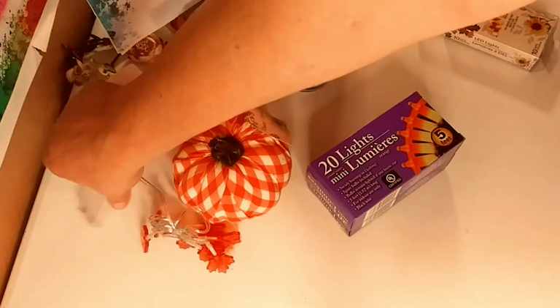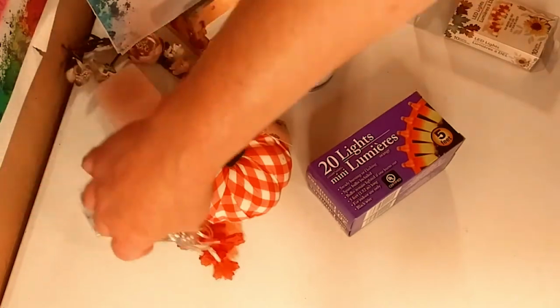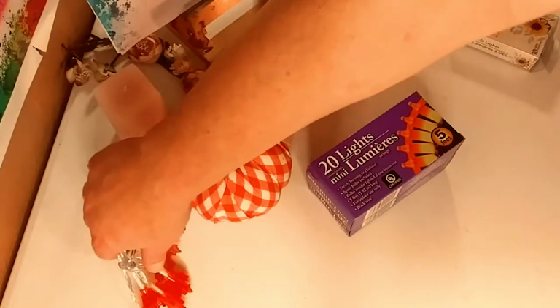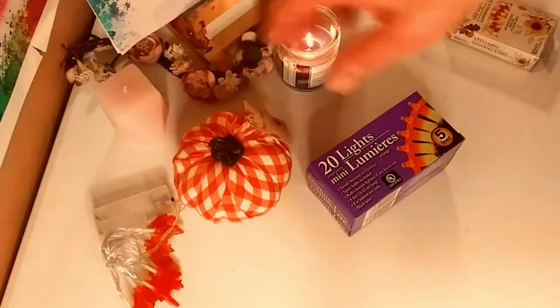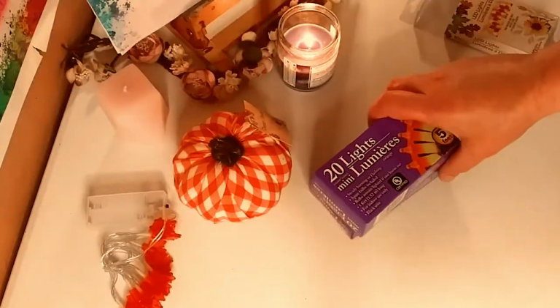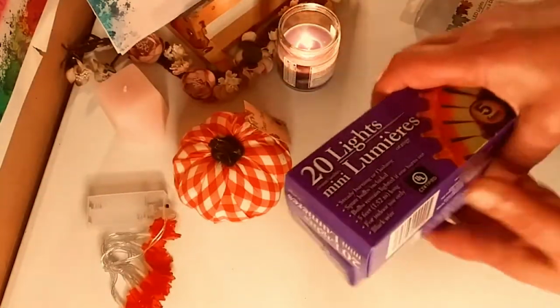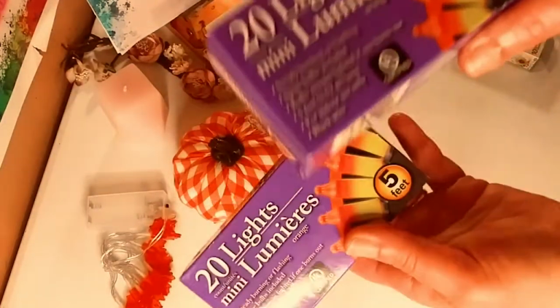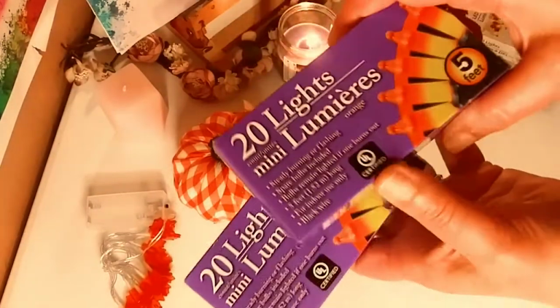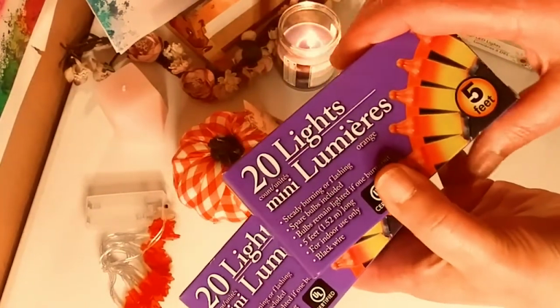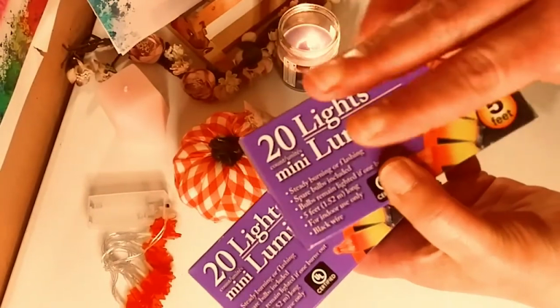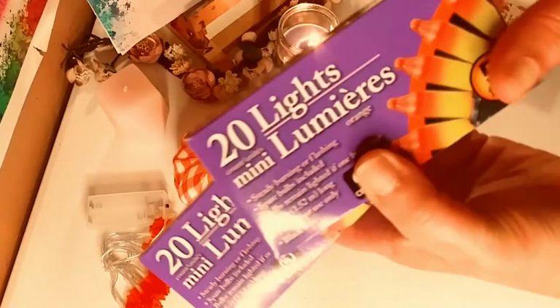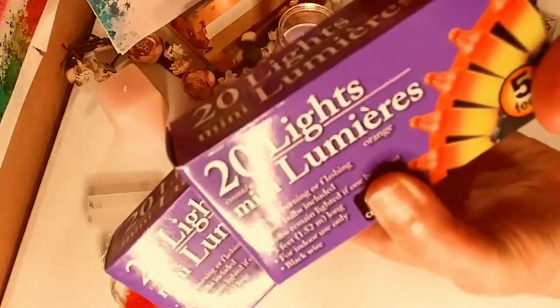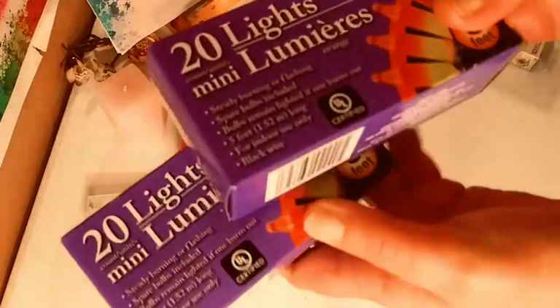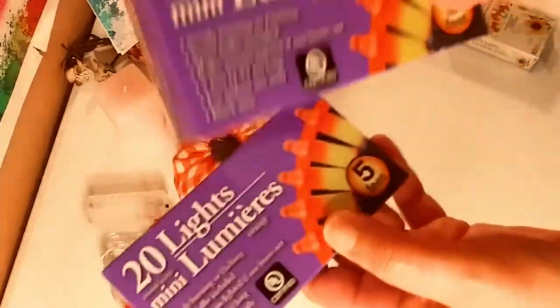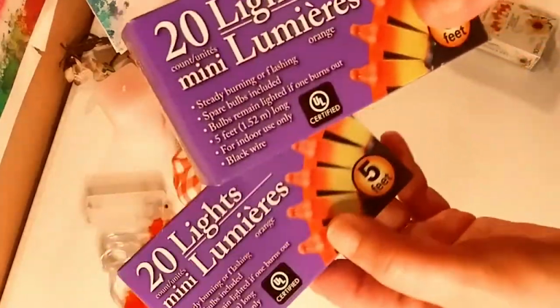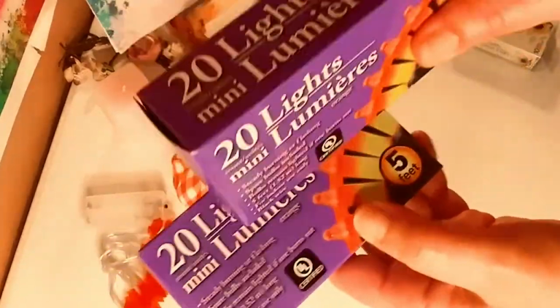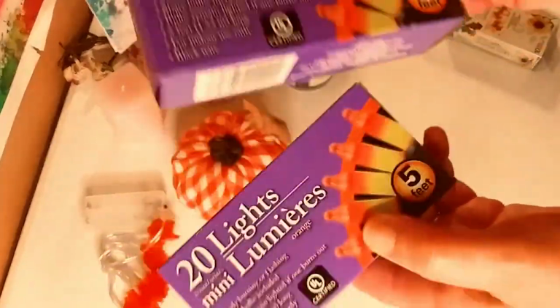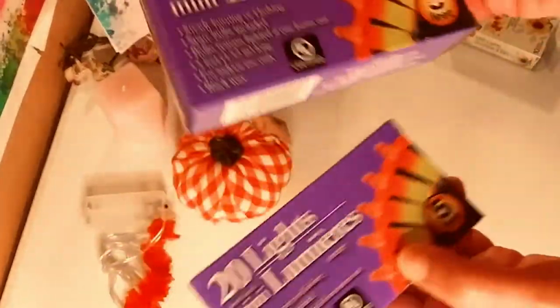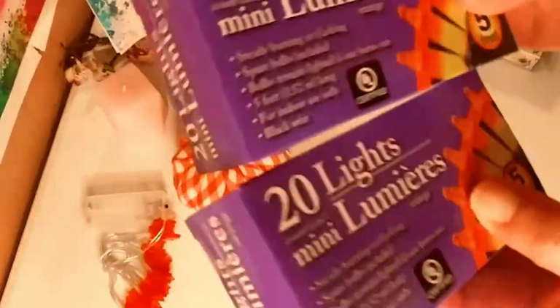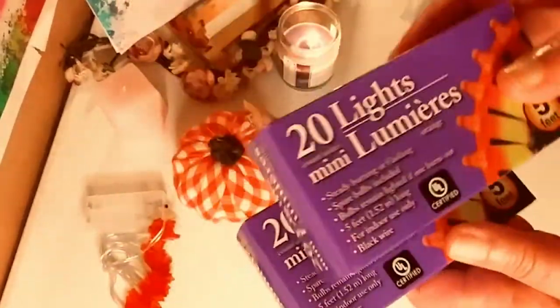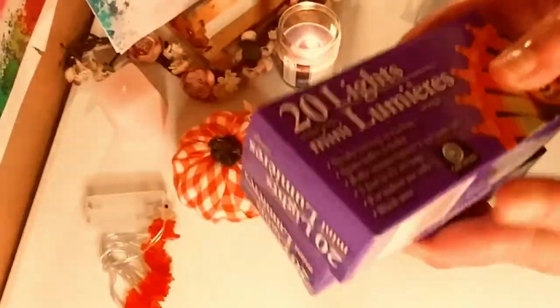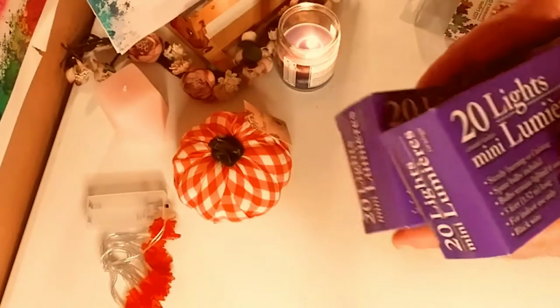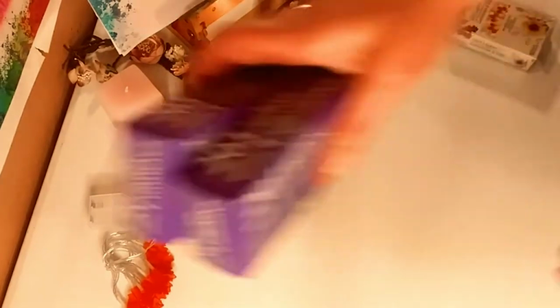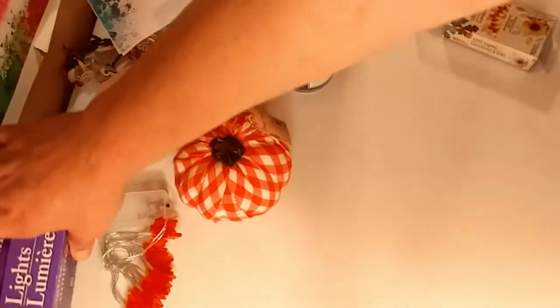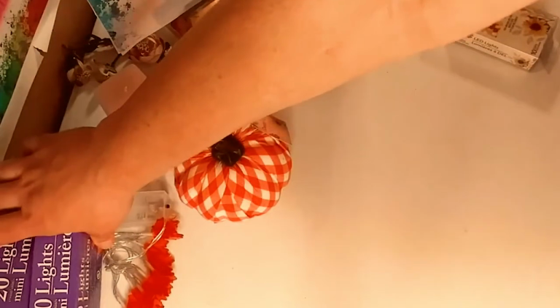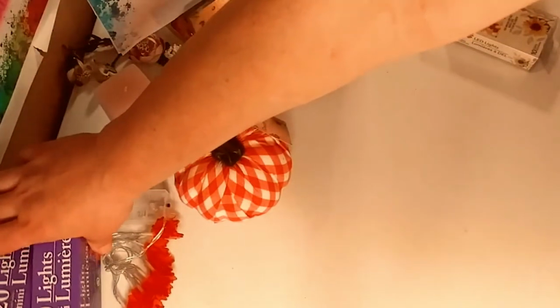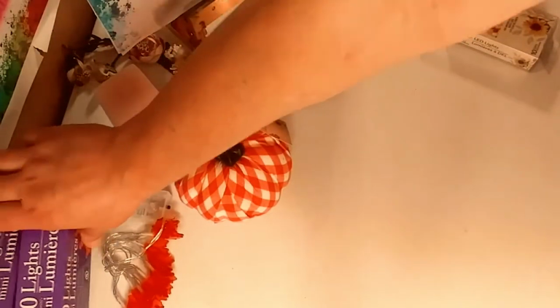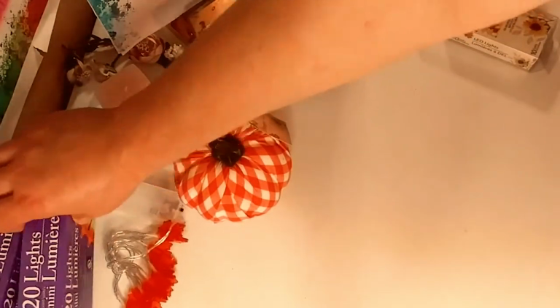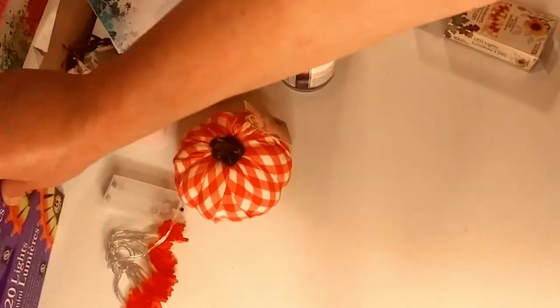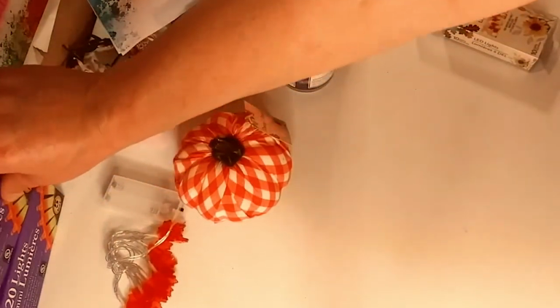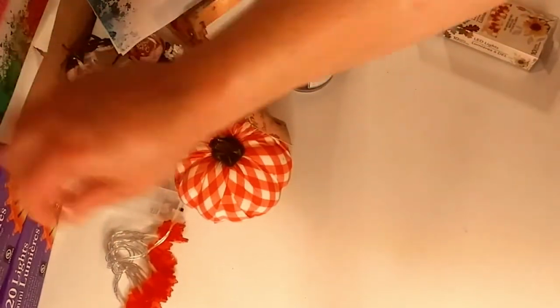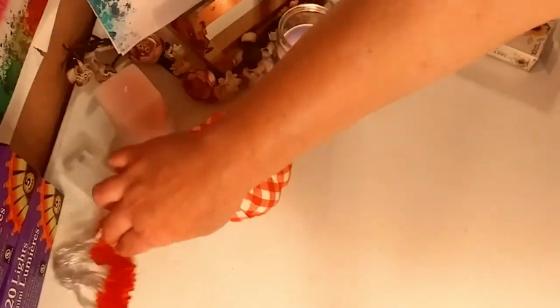Fall is my favorite season, so I got two orange-tone lights for fall and Halloween. They had plenty there — I think I came at a really great time; they had a lot of fall stuff.